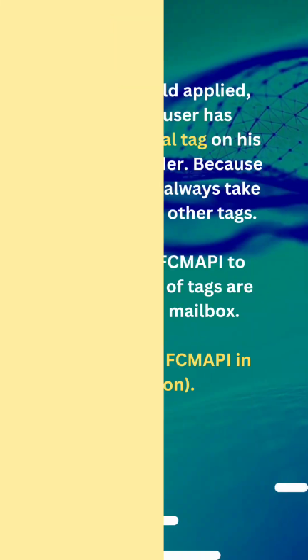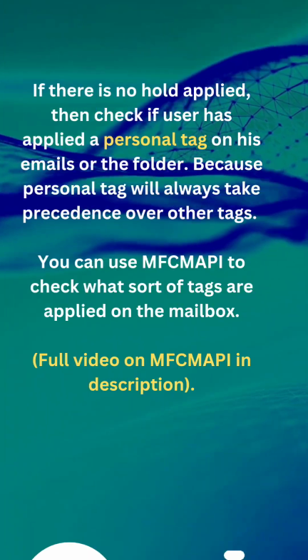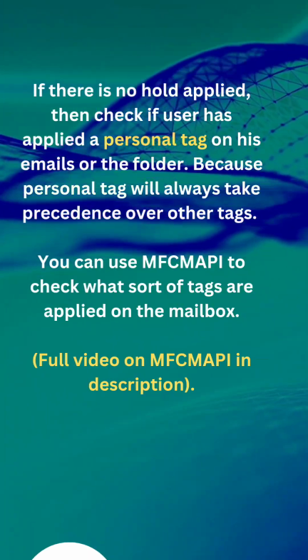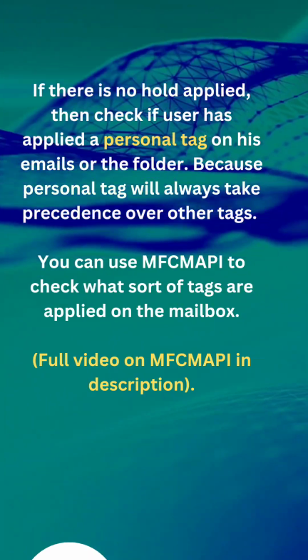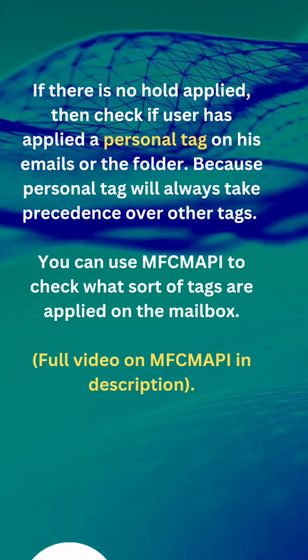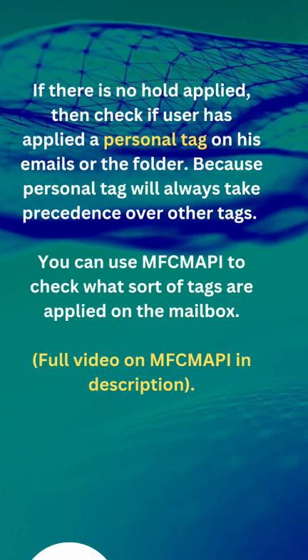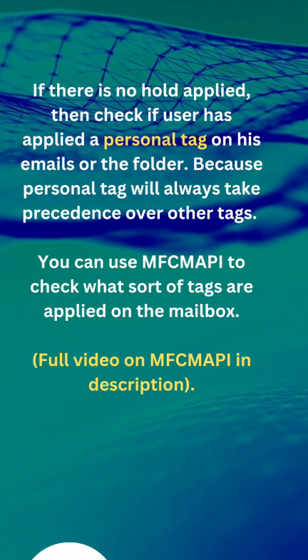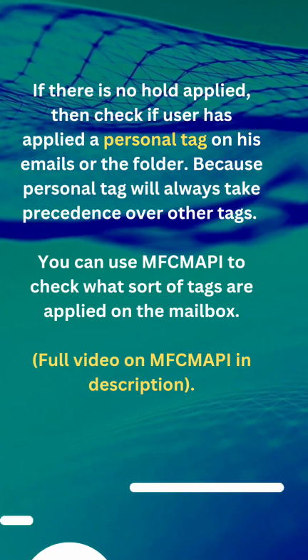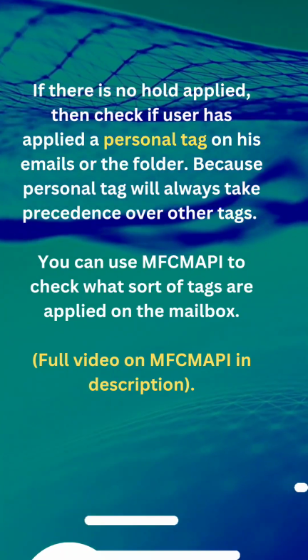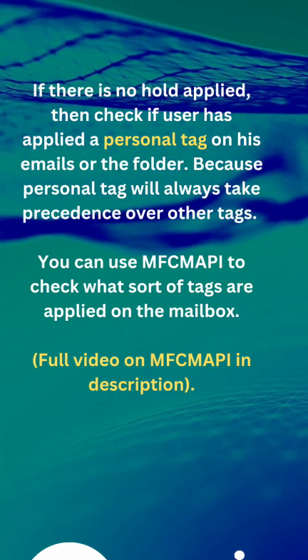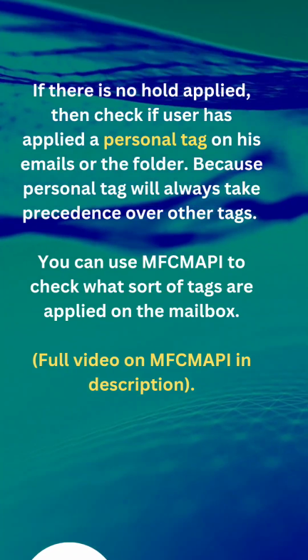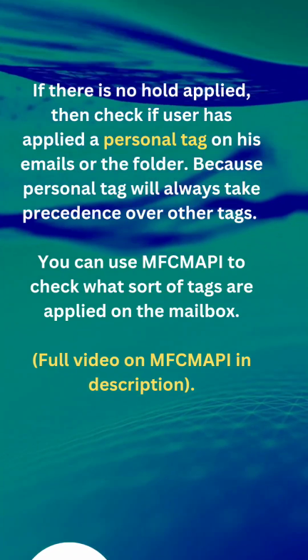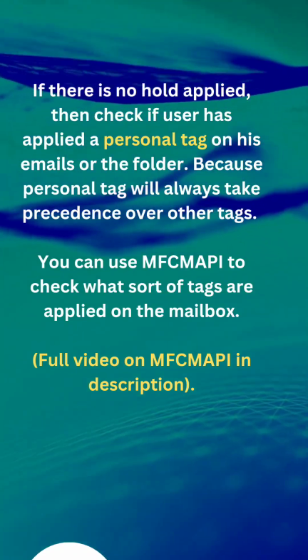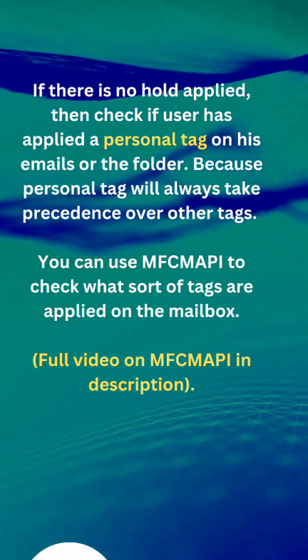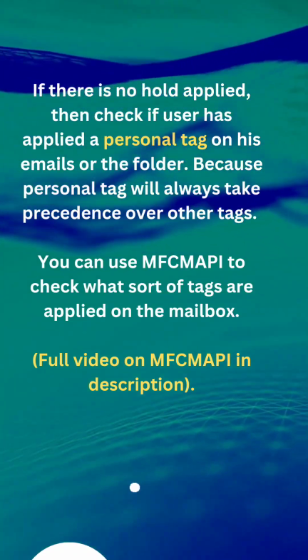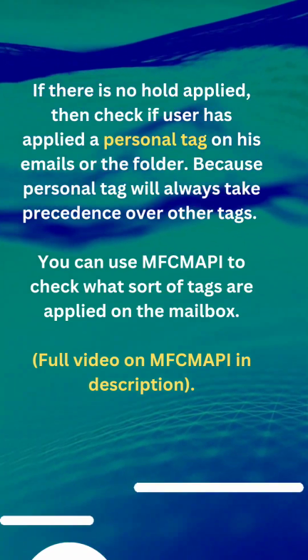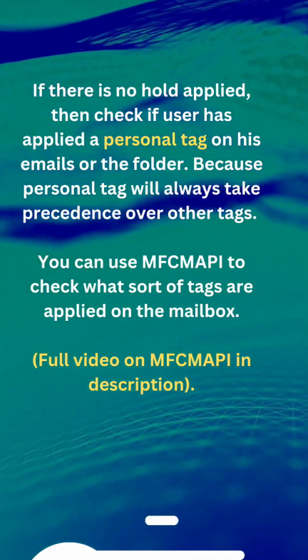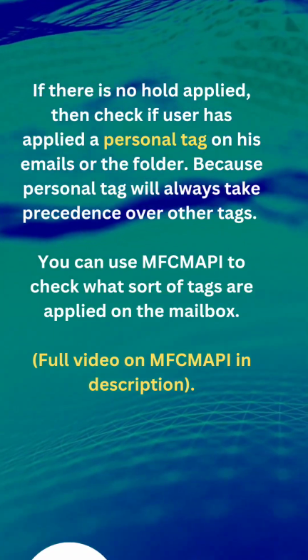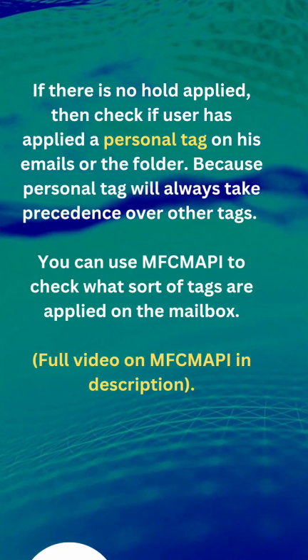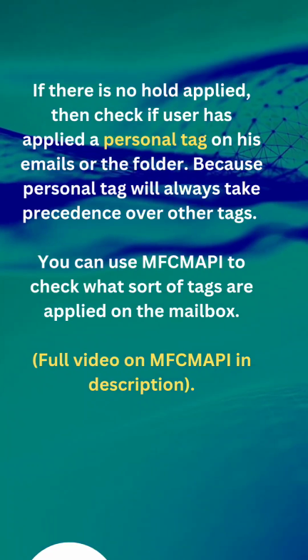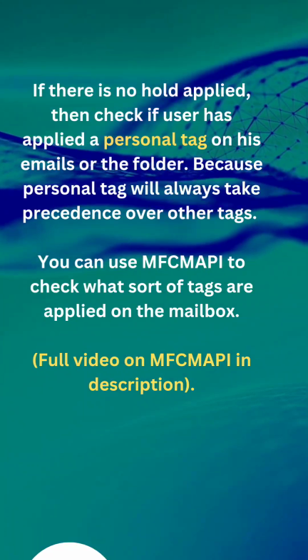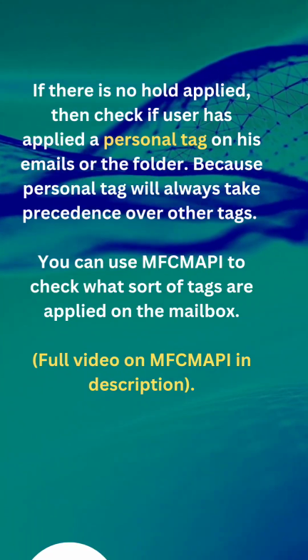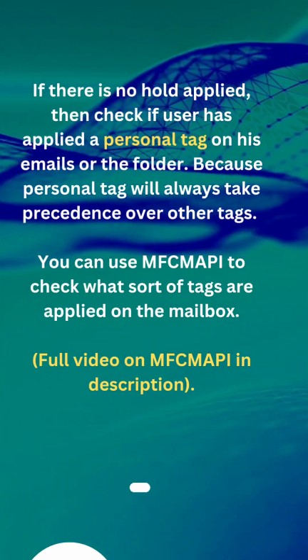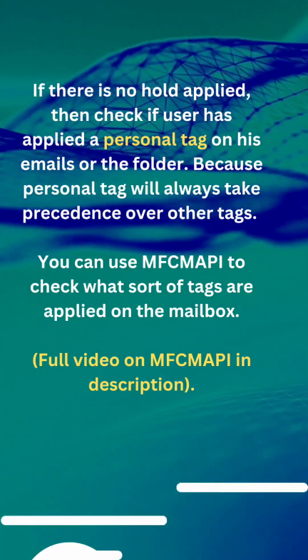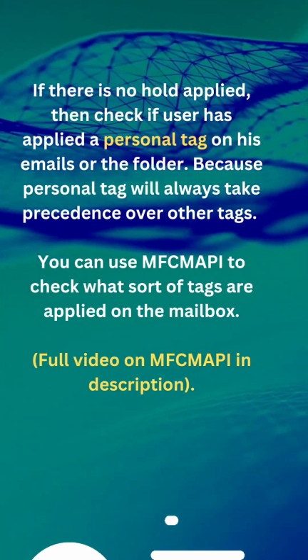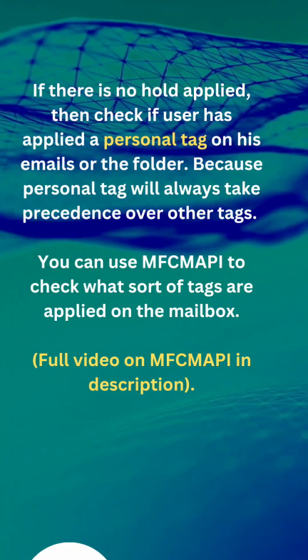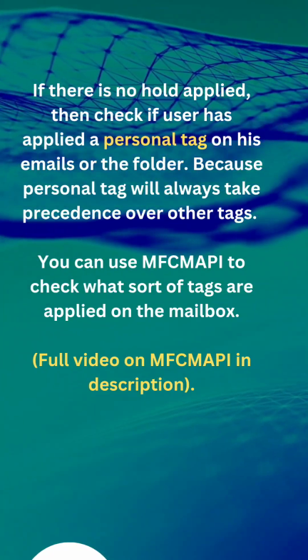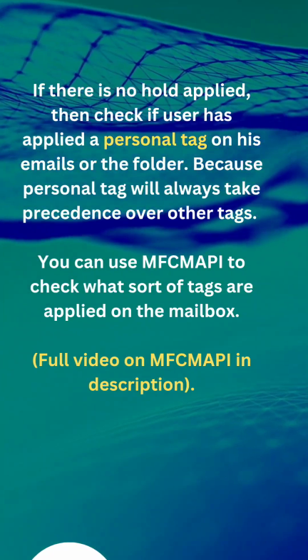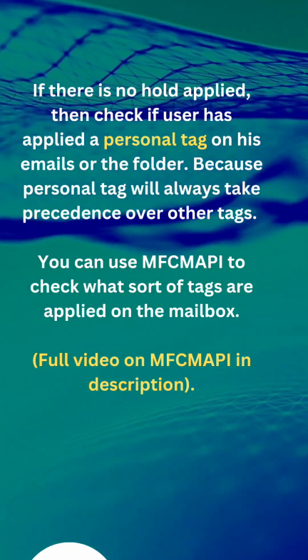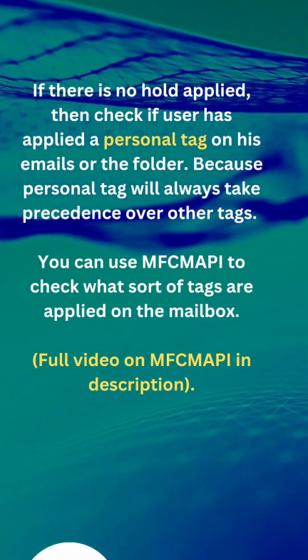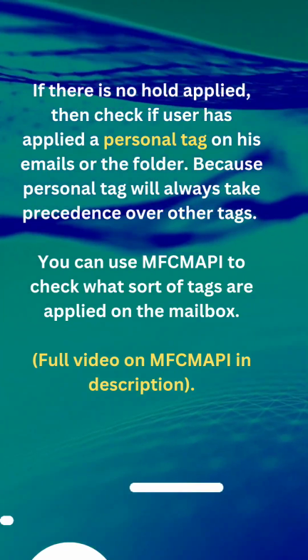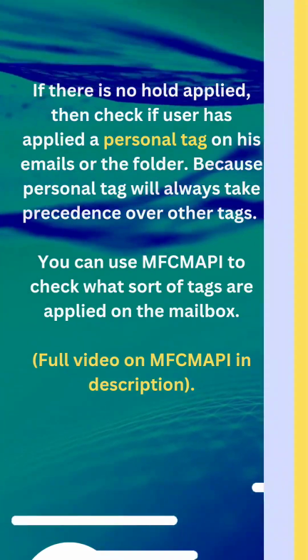If there is no hold applied, then check if the user has applied a personal tag on their emails or folder, because a personal tag will always take precedence over other tags. You can also use the MFC Mapping tool to check what sort of tags are applied on the mailbox.